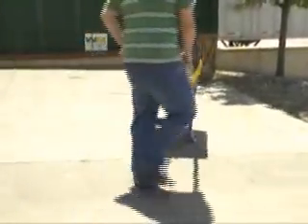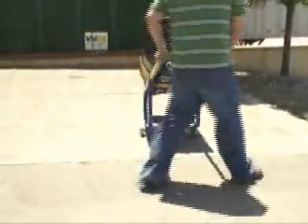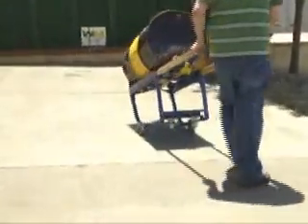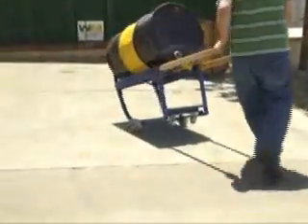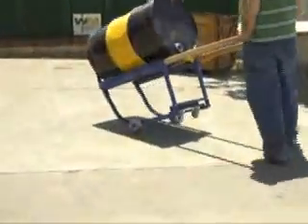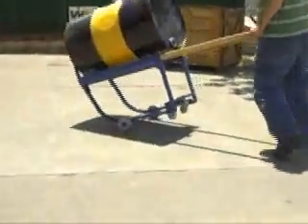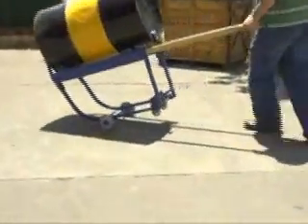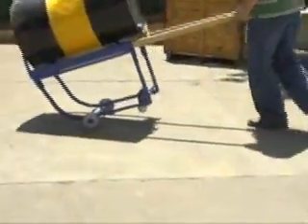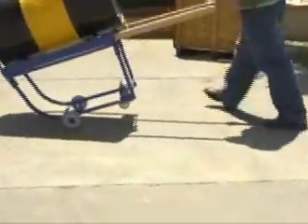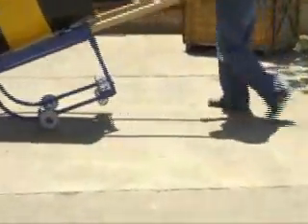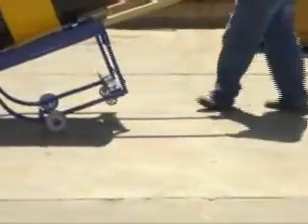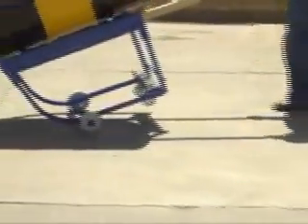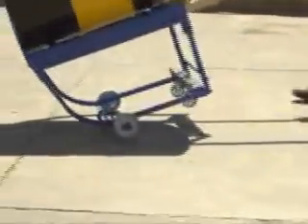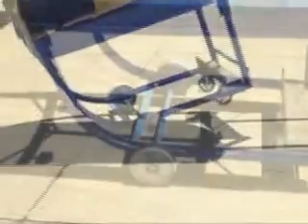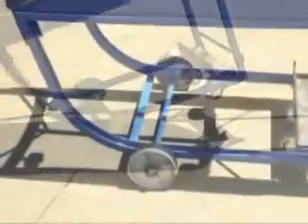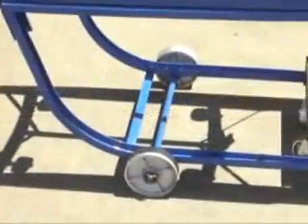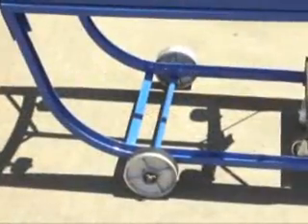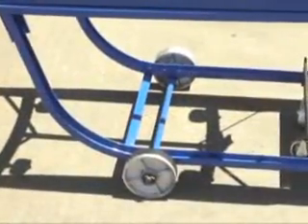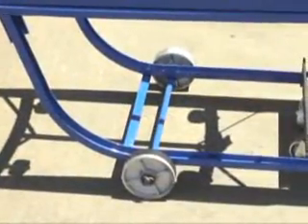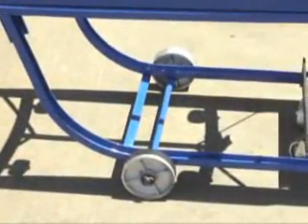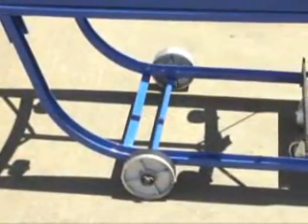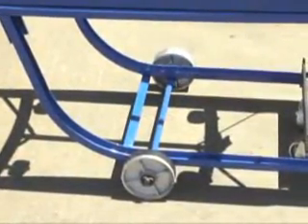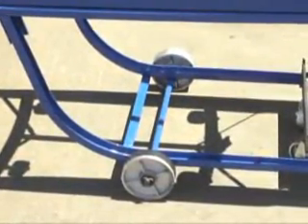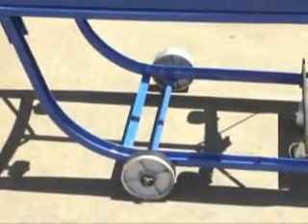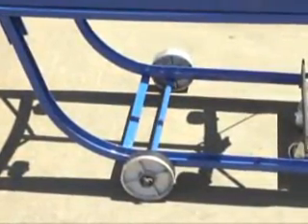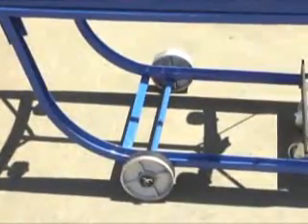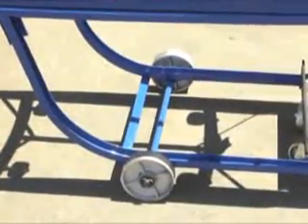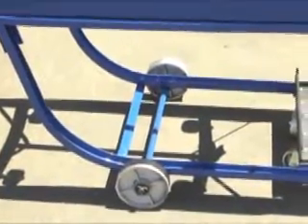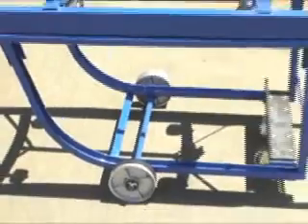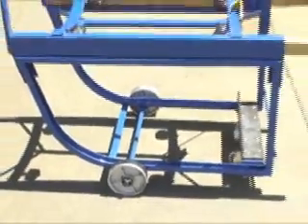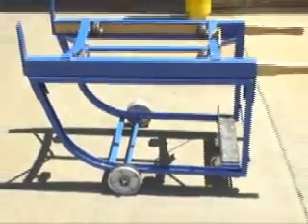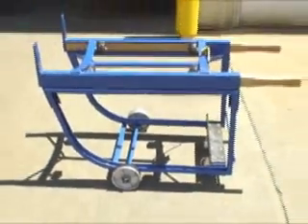Manually transporting and dispensing drums is inefficient, costly, and can easily result in work injury. For a smart, economical, and user-friendly solution to this common problem,